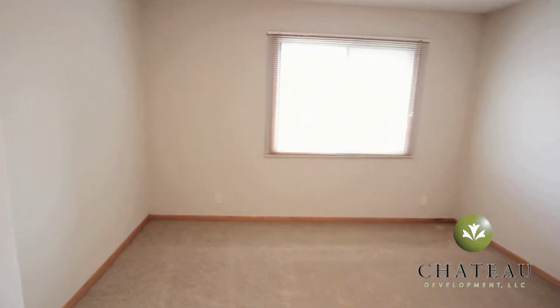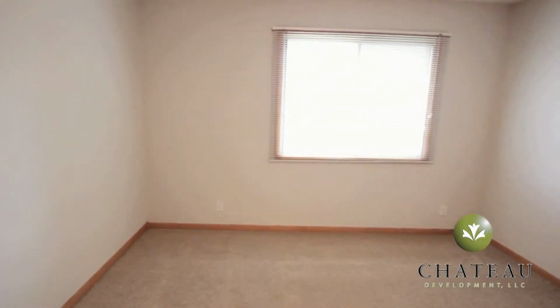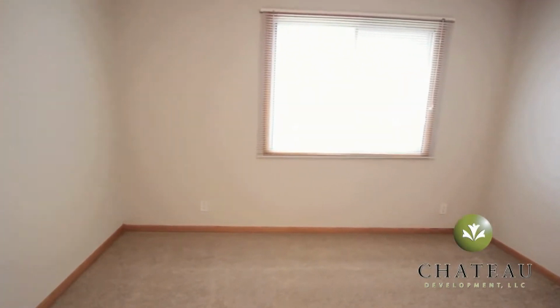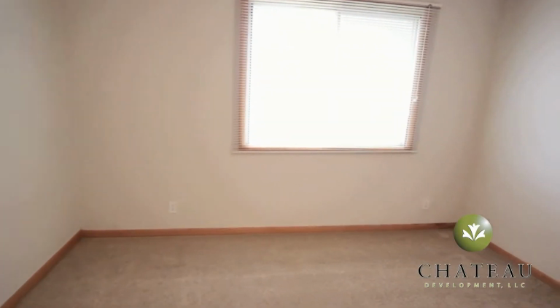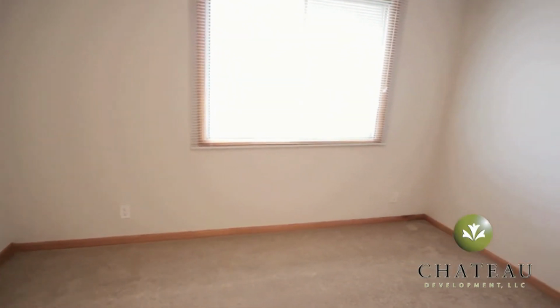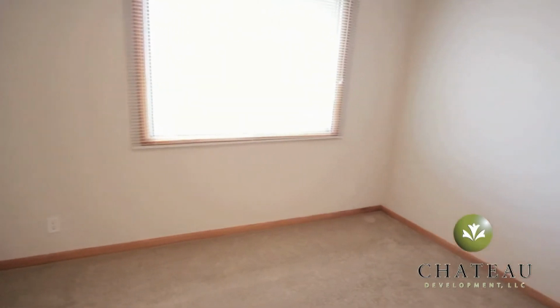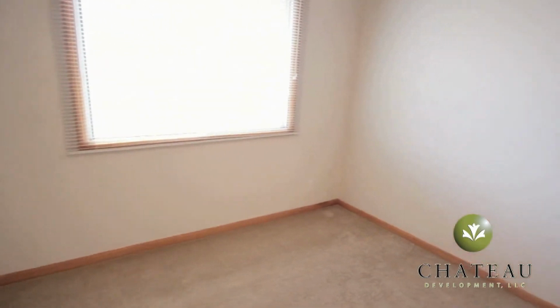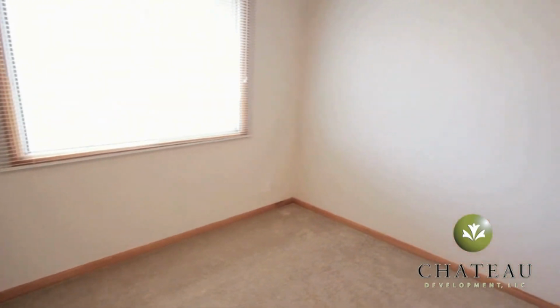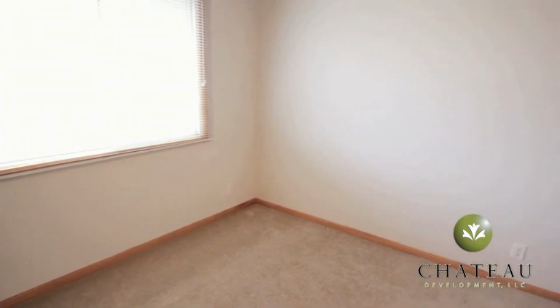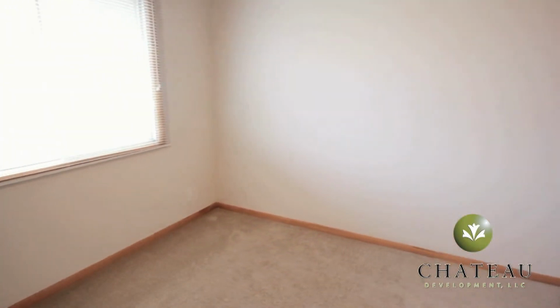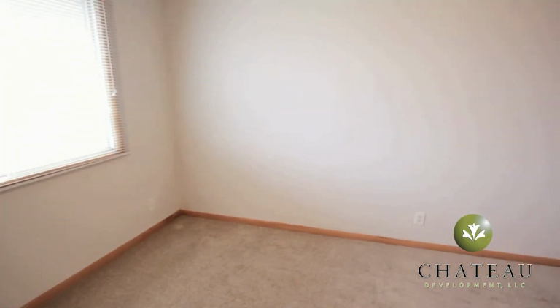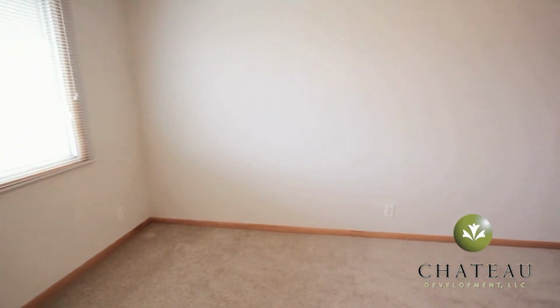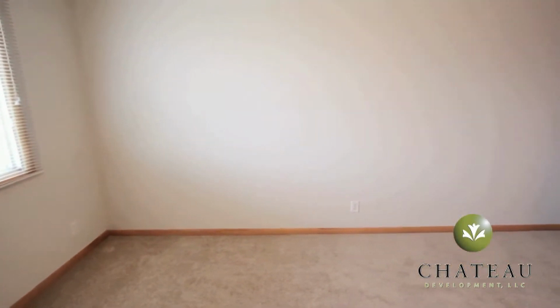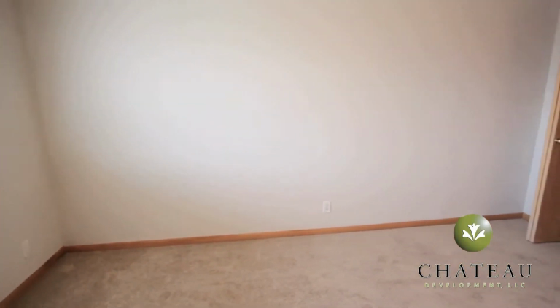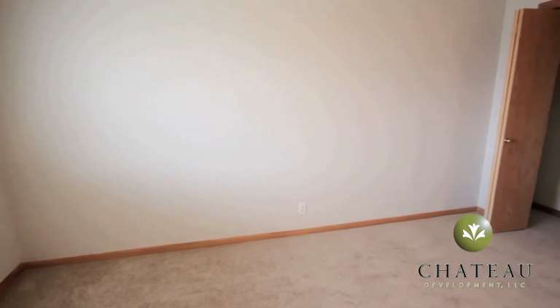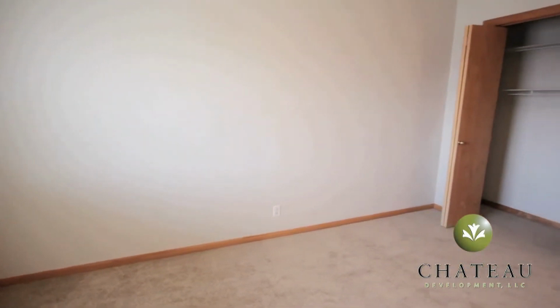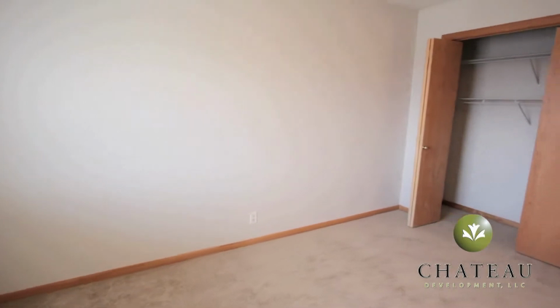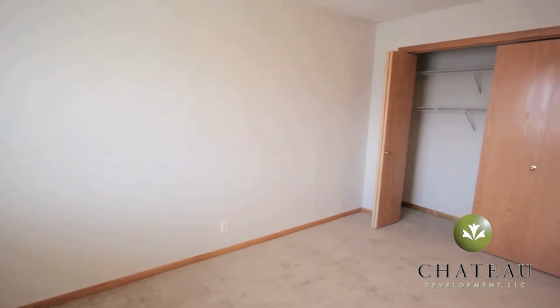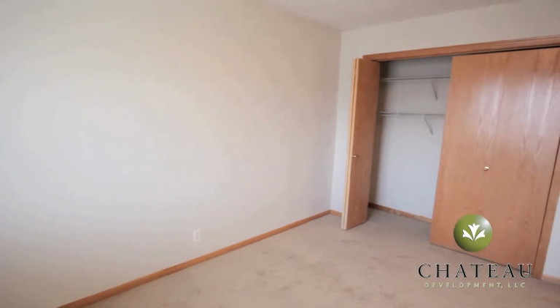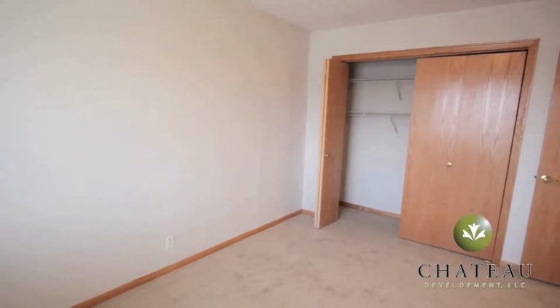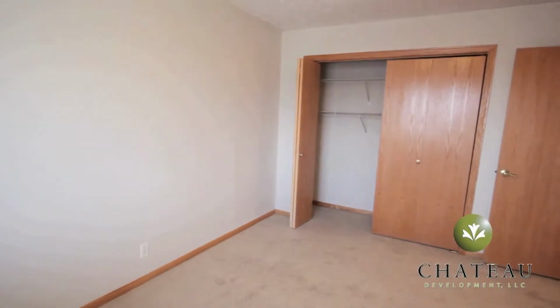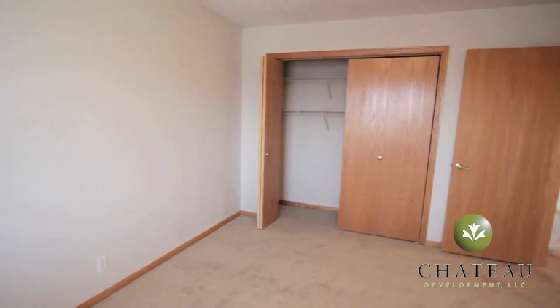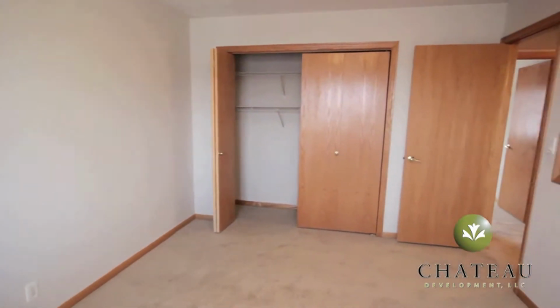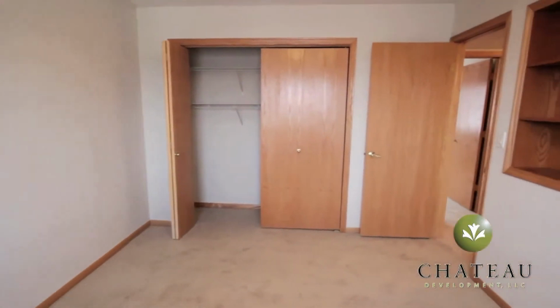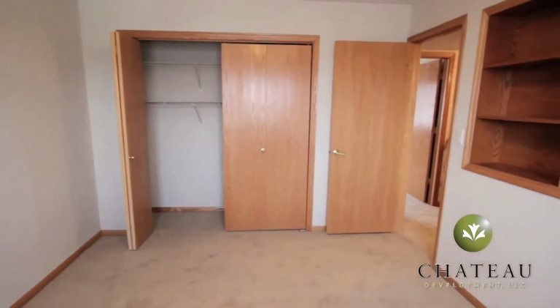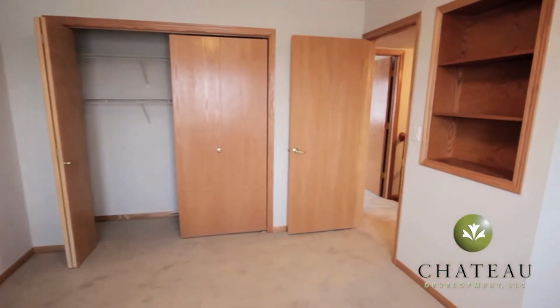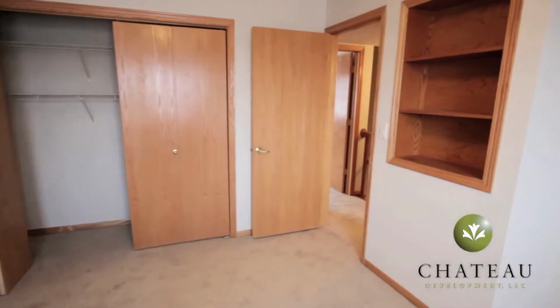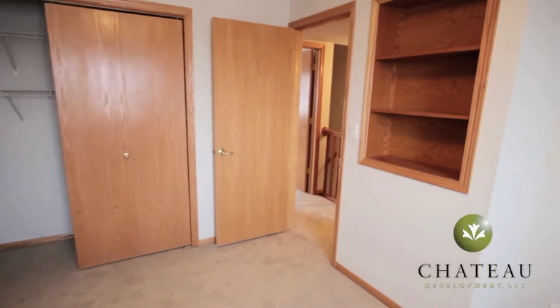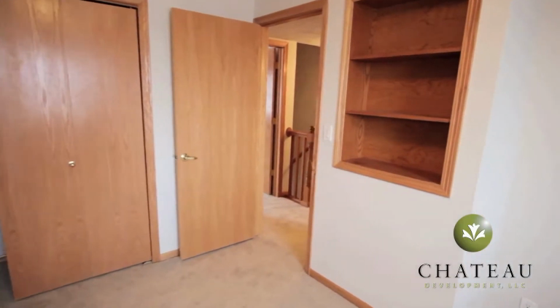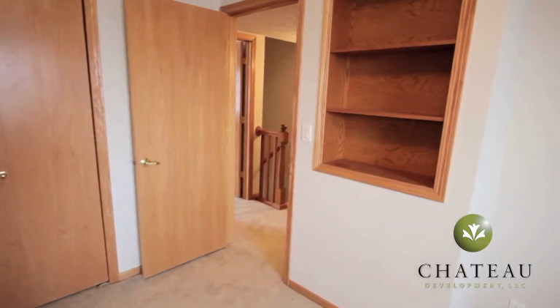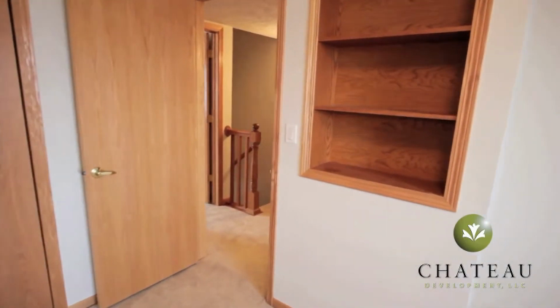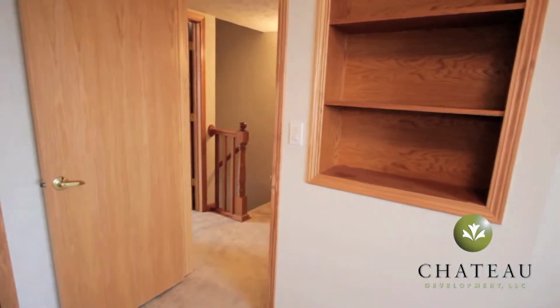In the second bedroom, again, lots of natural sunlight coming into the window. Plenty of space to set up all your bedroom furniture, and a double-wide folding door closet with some built-in shelves on the wall.